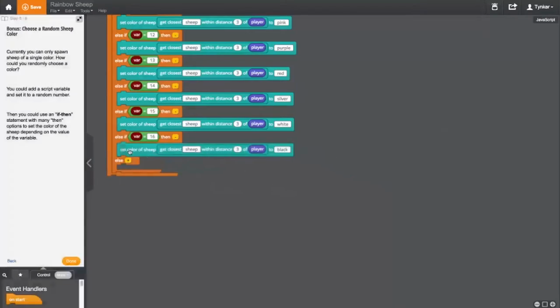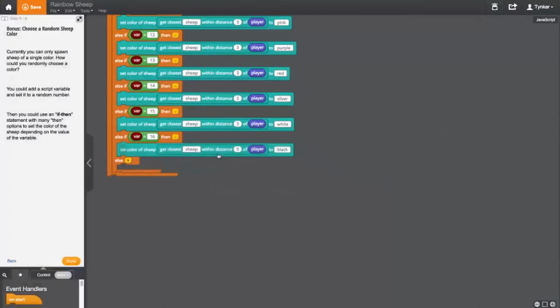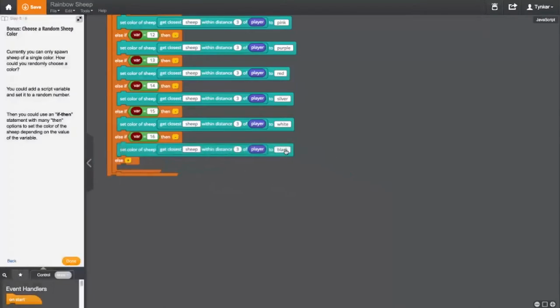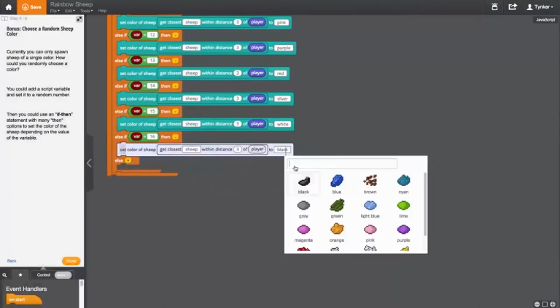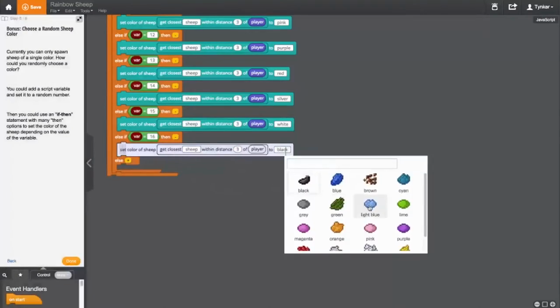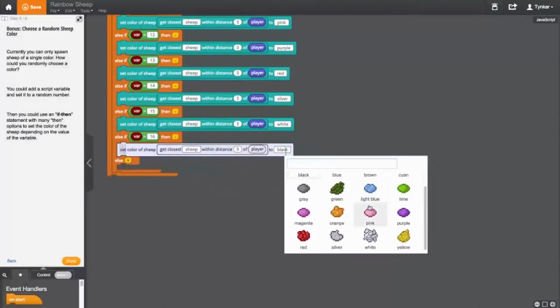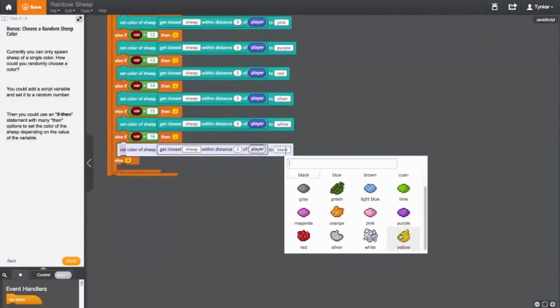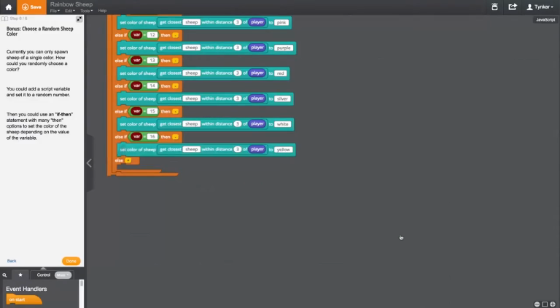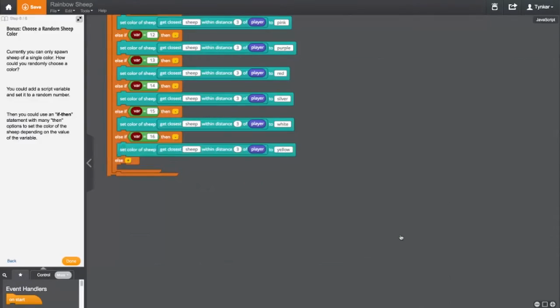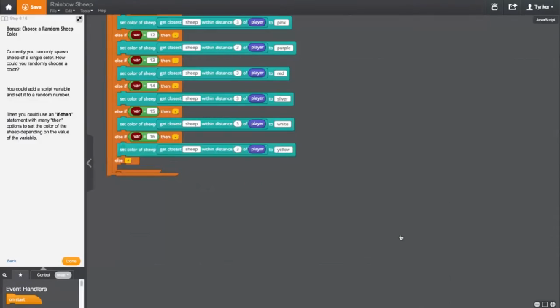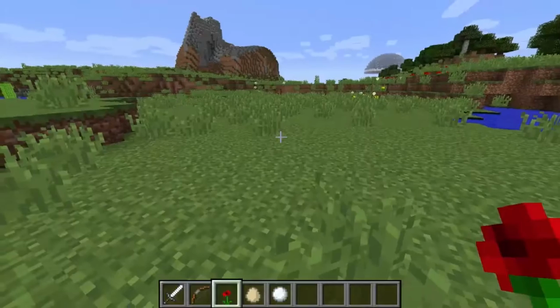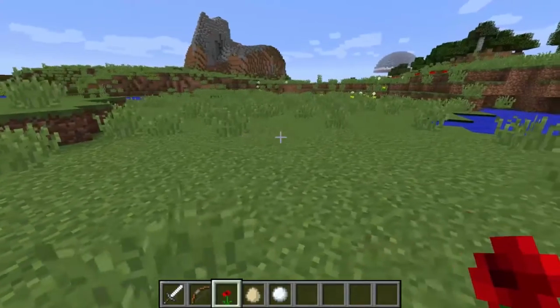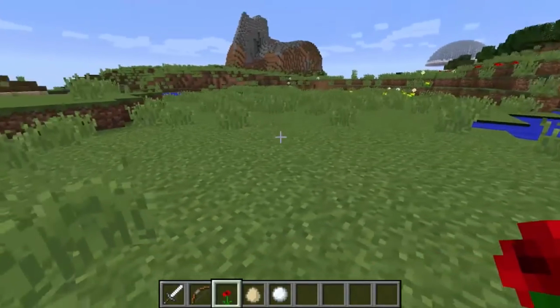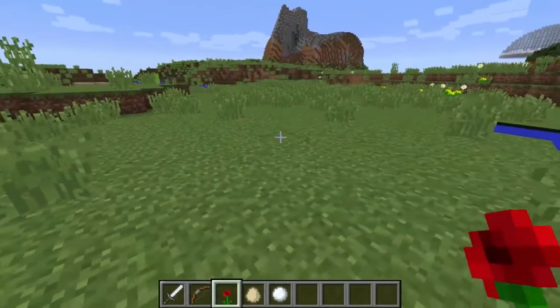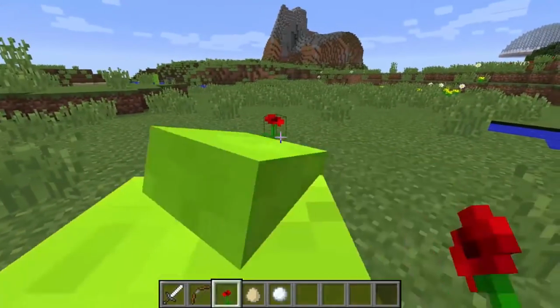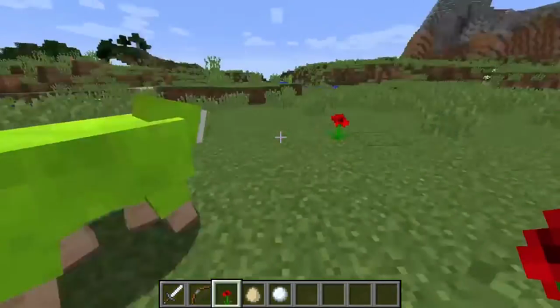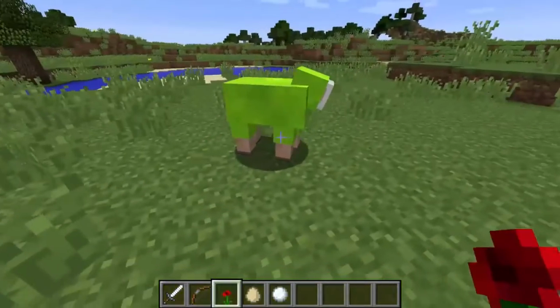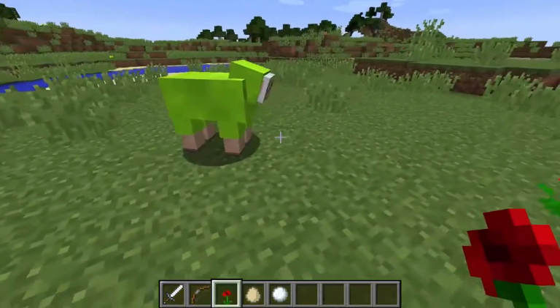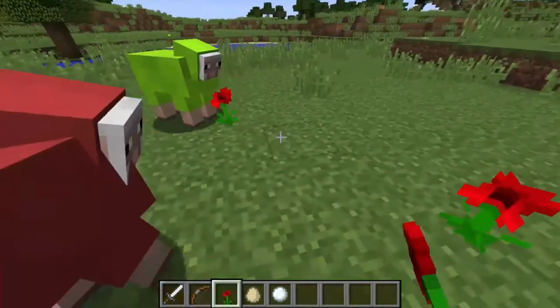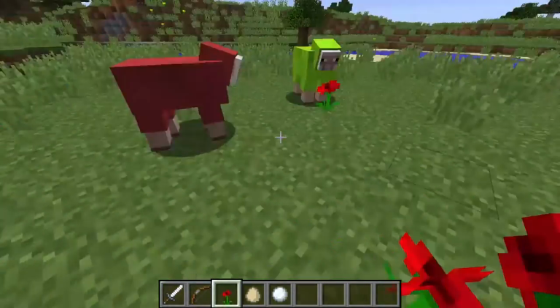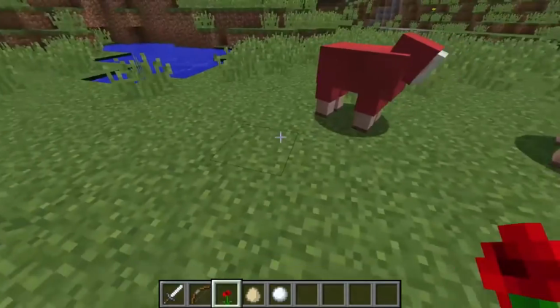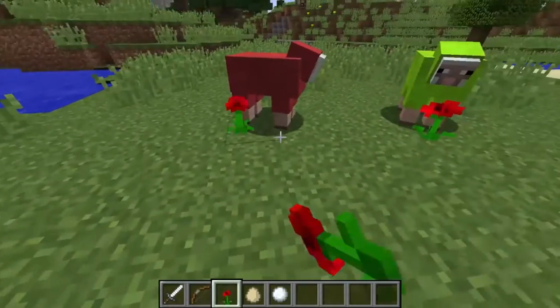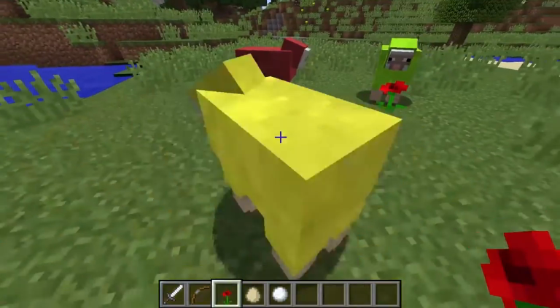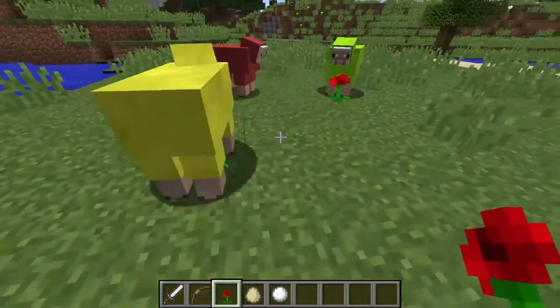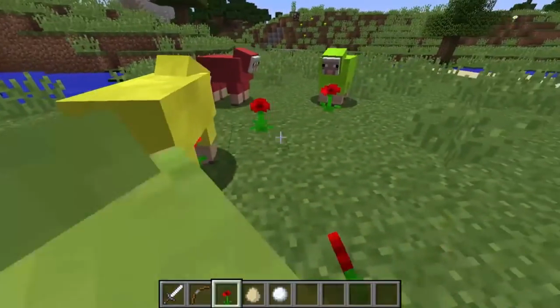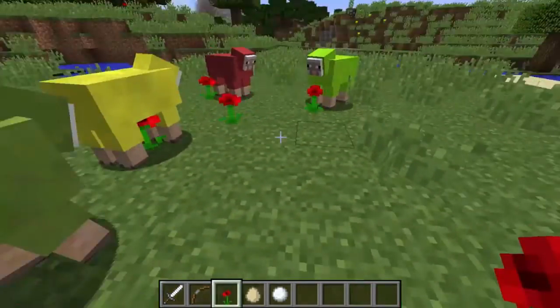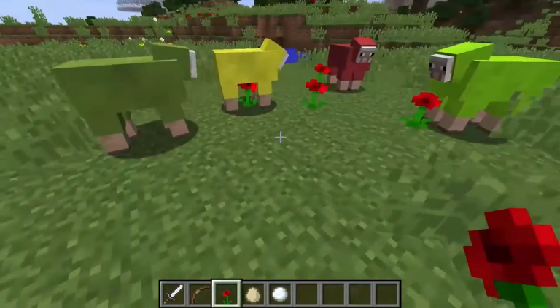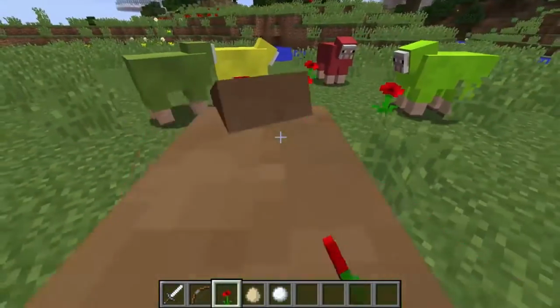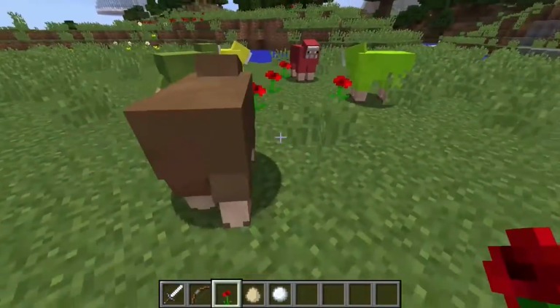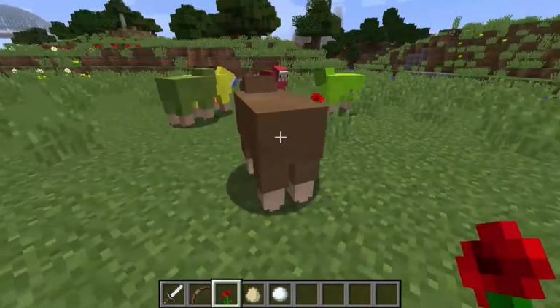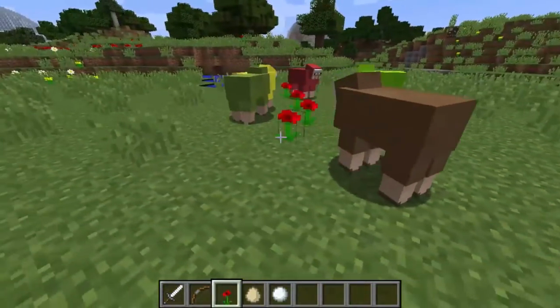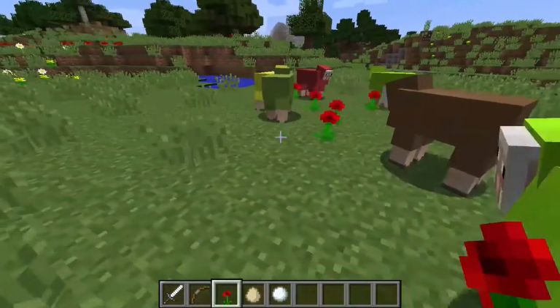Now the best thing about using Tinker with Minecraft is that you can easily create your own mods. Did you know you can spawn random colored sheep with just a few code blocks? You can make thousands of different mods with Tinker's Mod Designer.